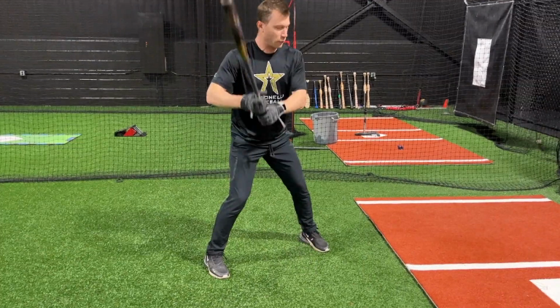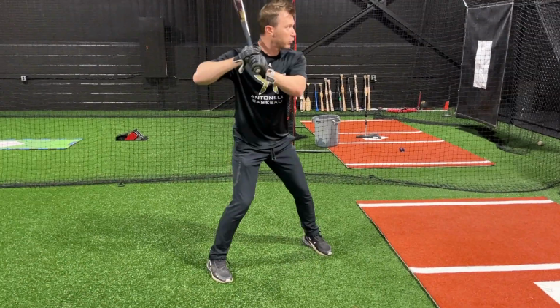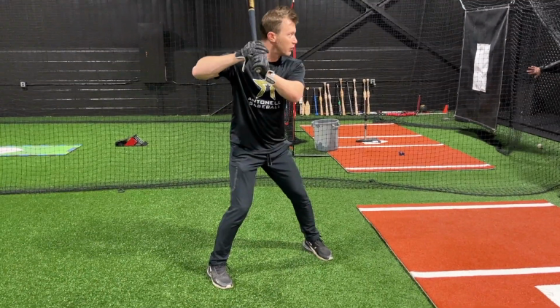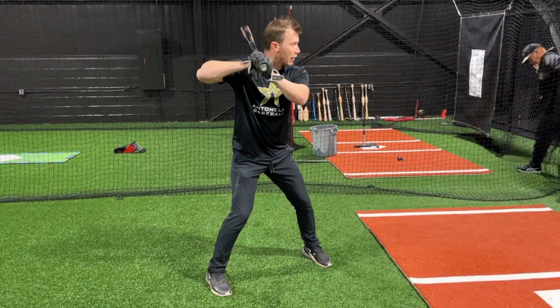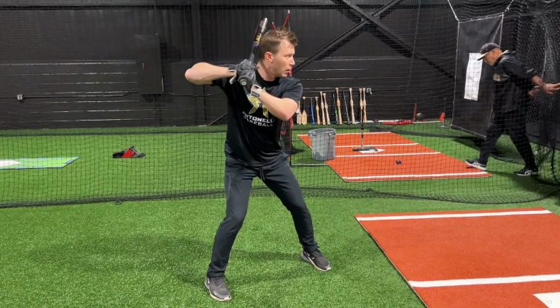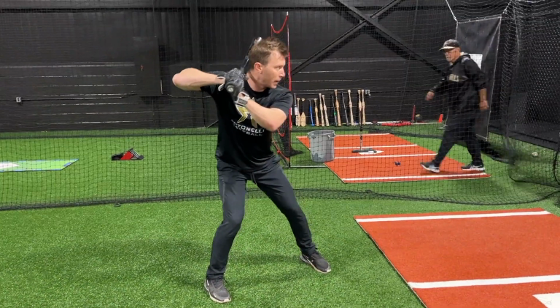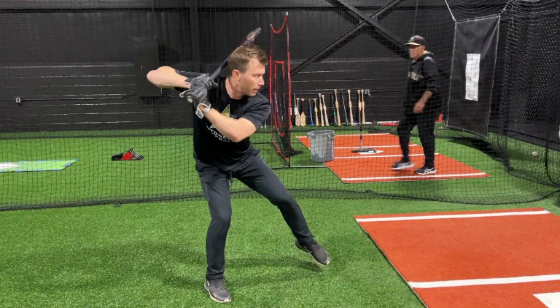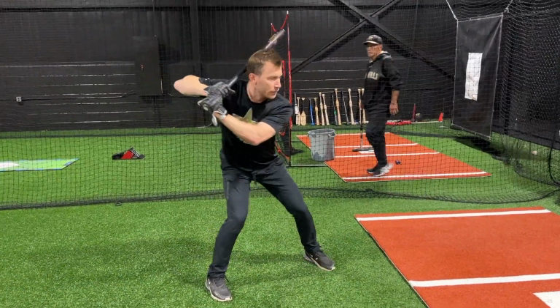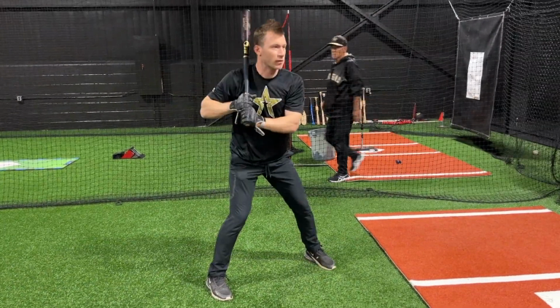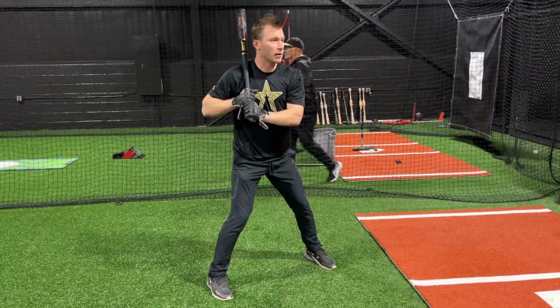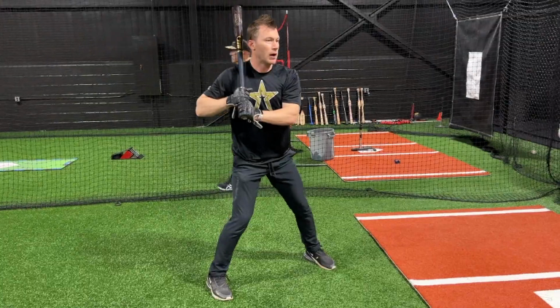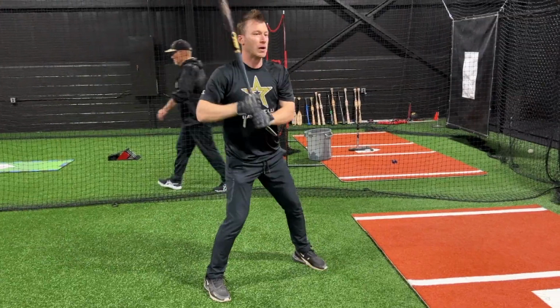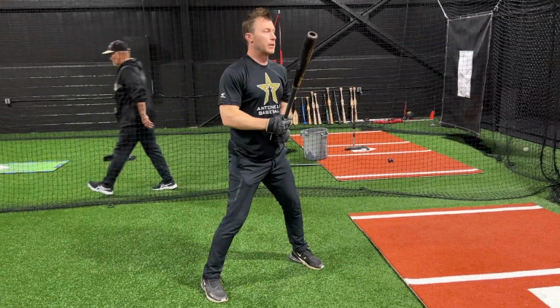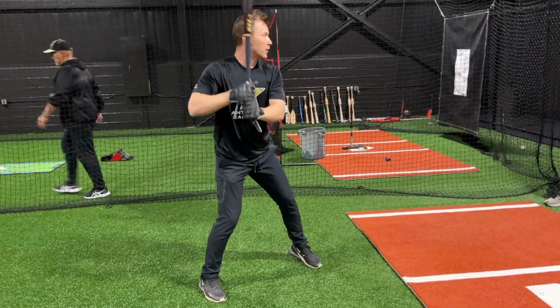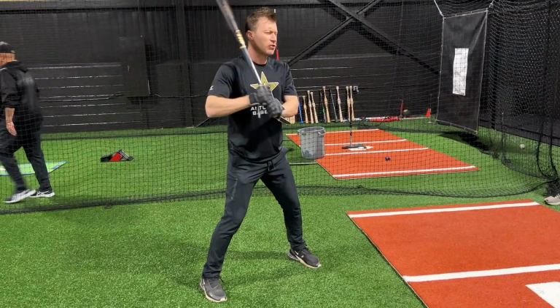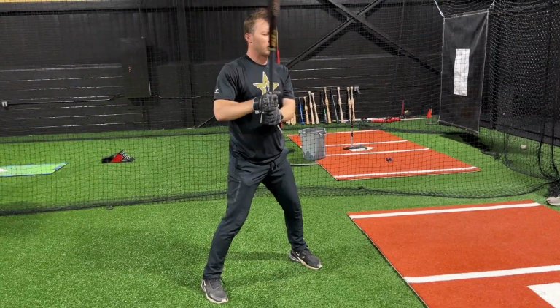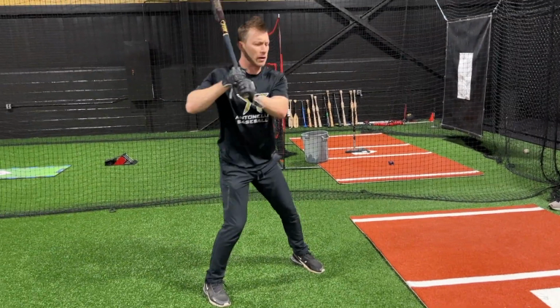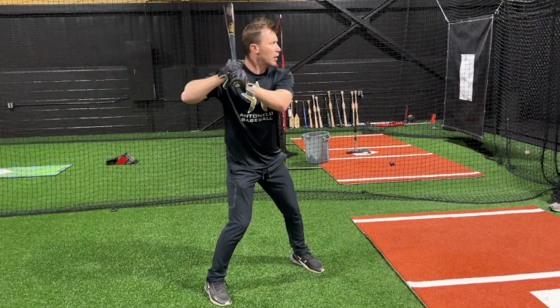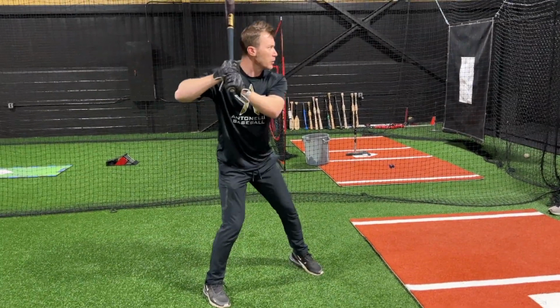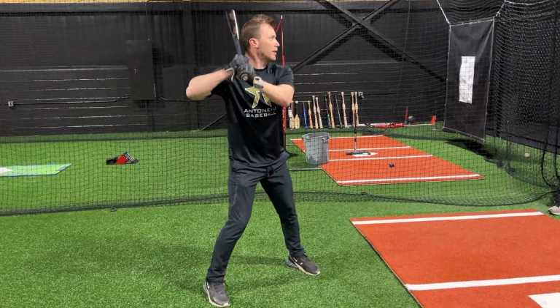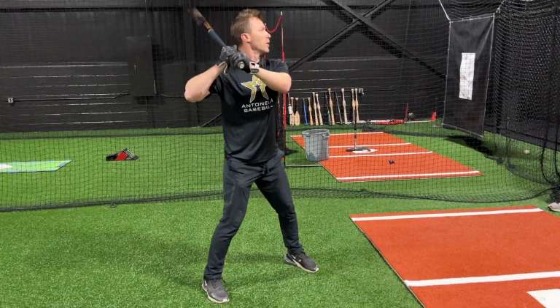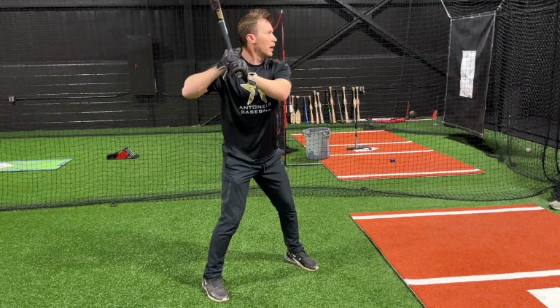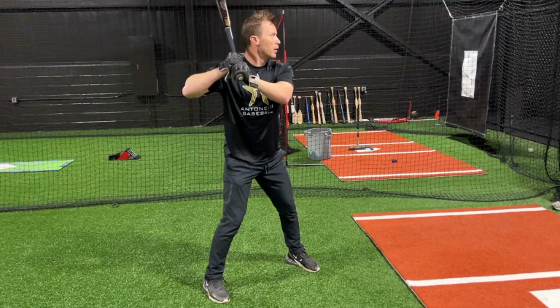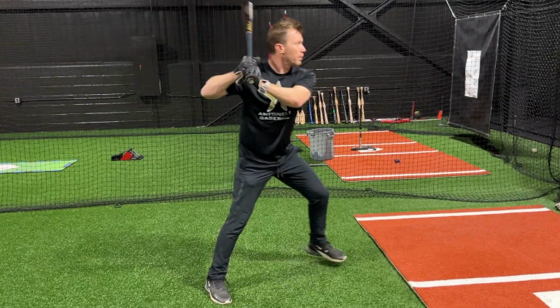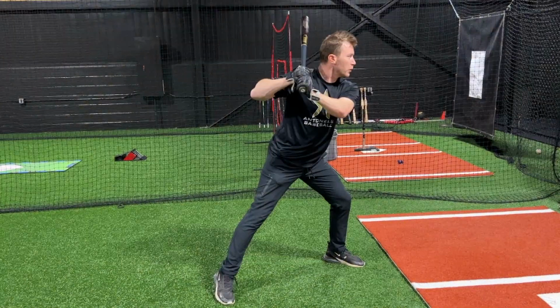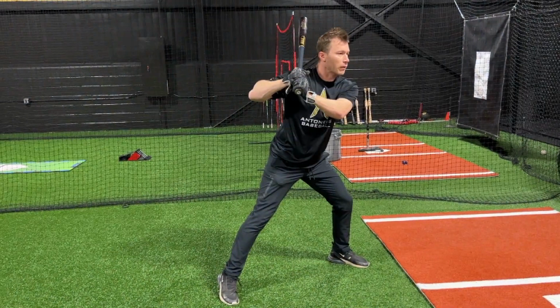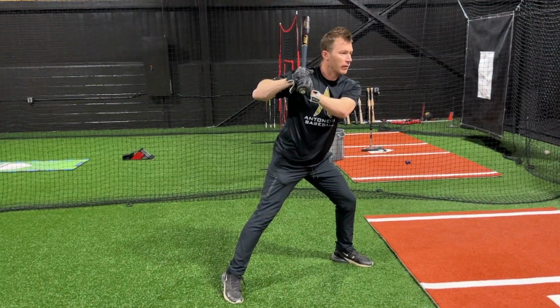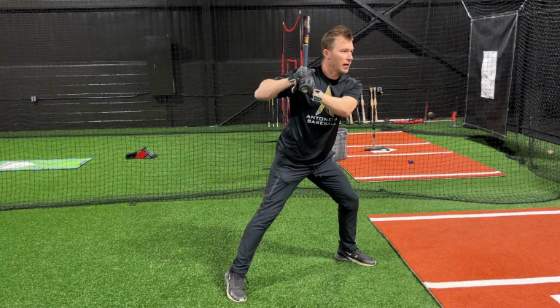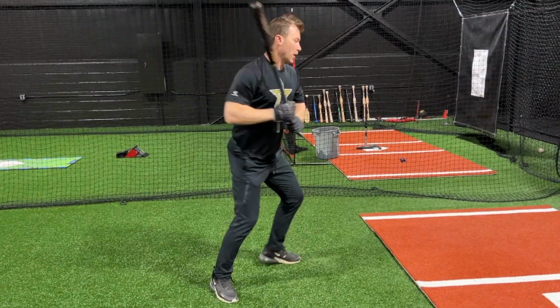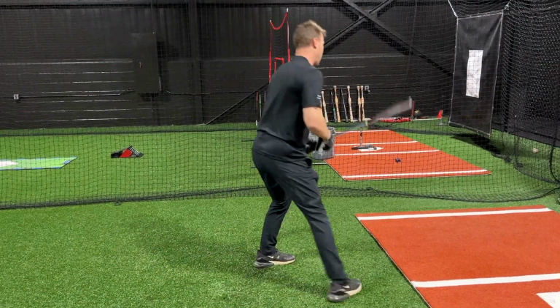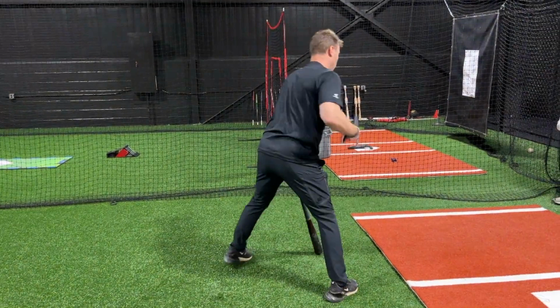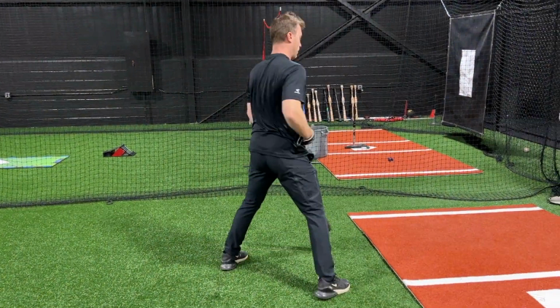Did everyone see this? Watch. I load and pick up. Did everyone see that? Now watch what I see from a lot of you guys — this isn't just you guys, this is a lot of young guys. A lot of you guys like this: you're here, you pick up, you fall forward. Everyone see that? What else happens — watch my body.